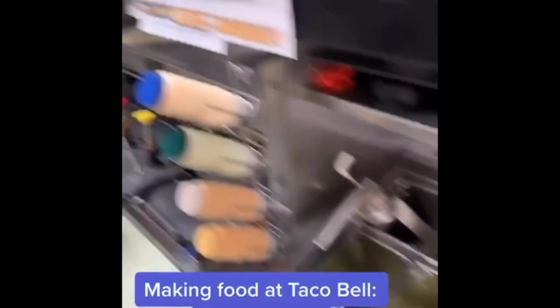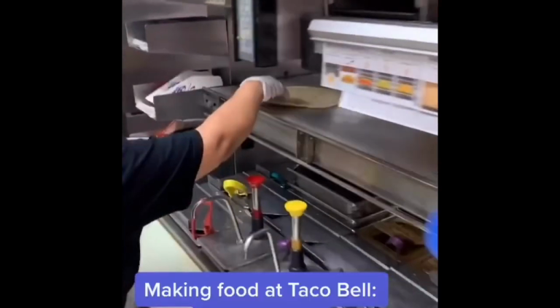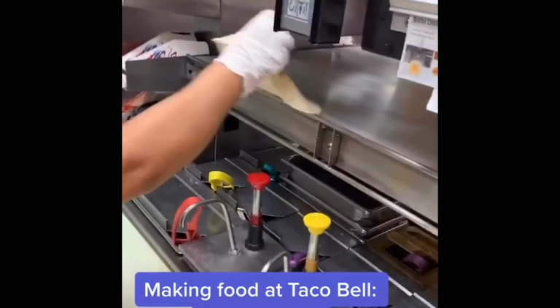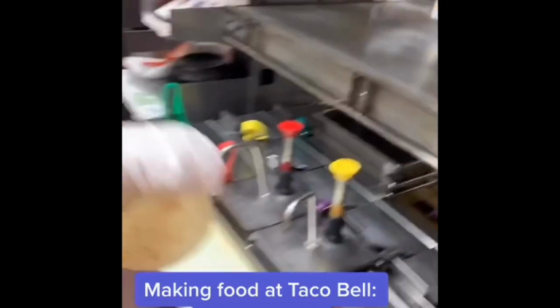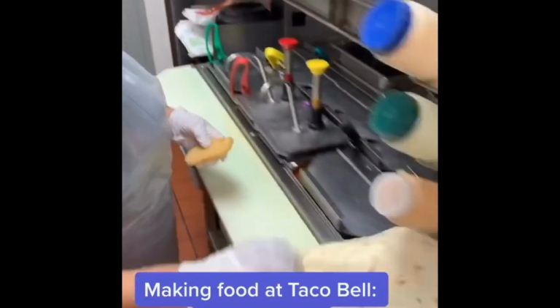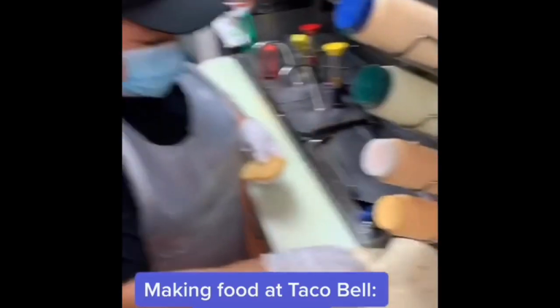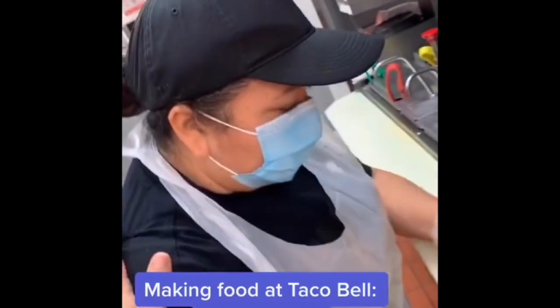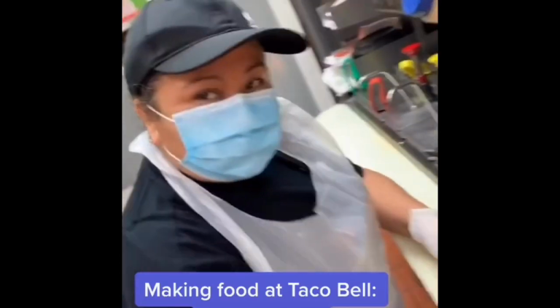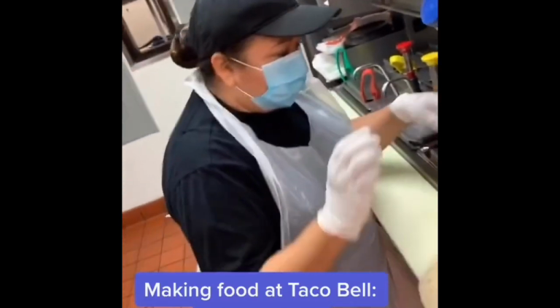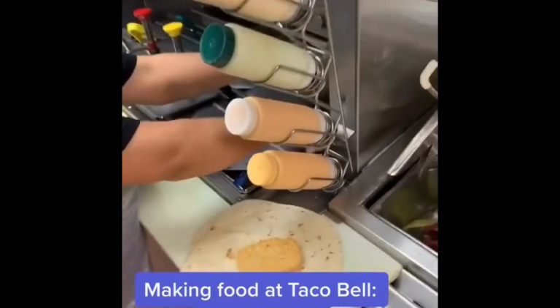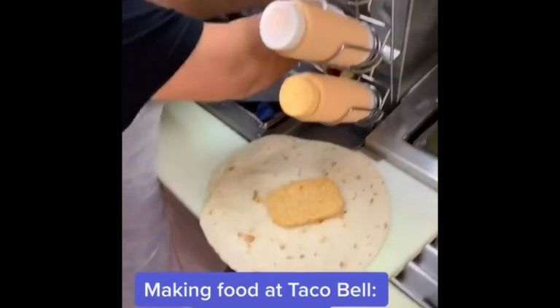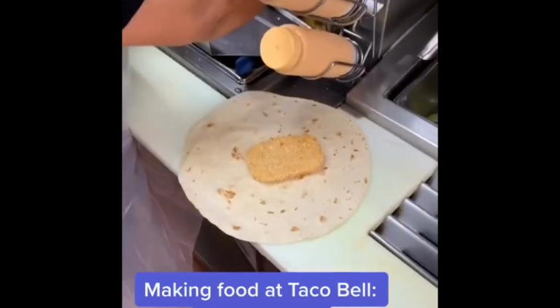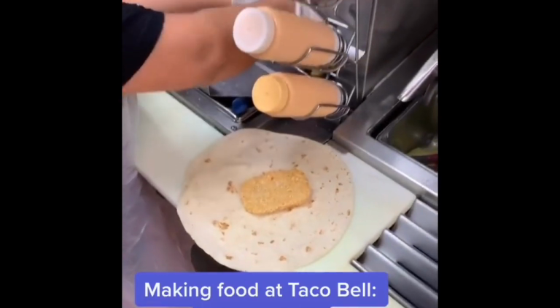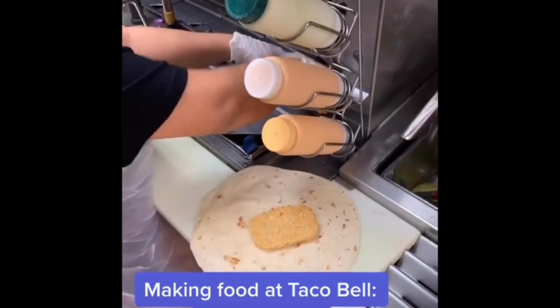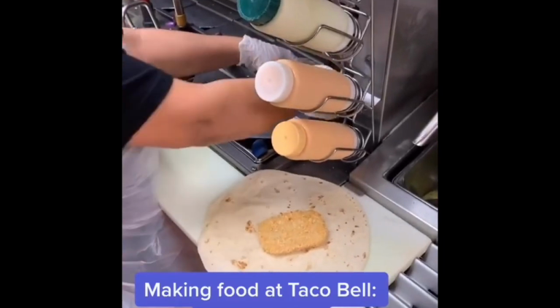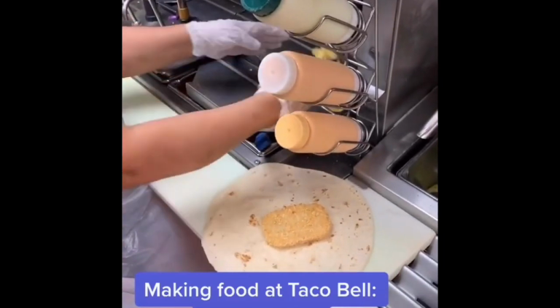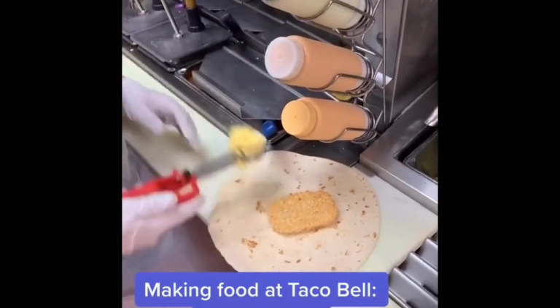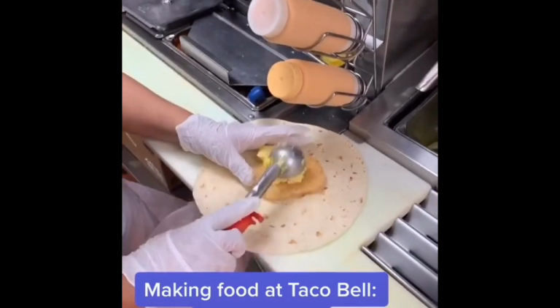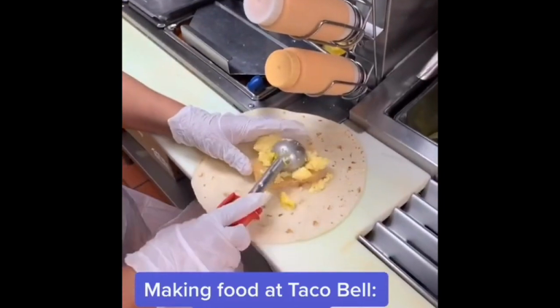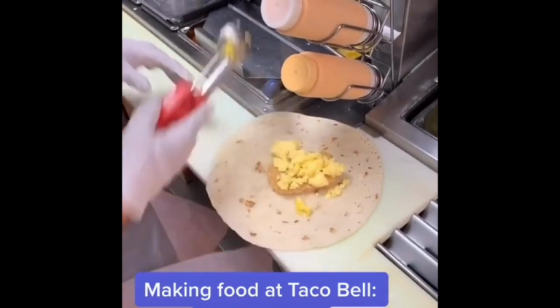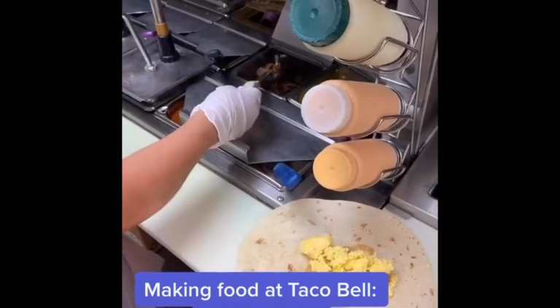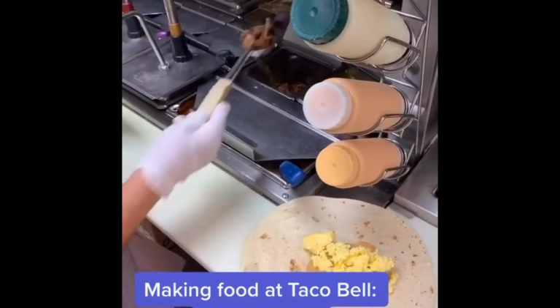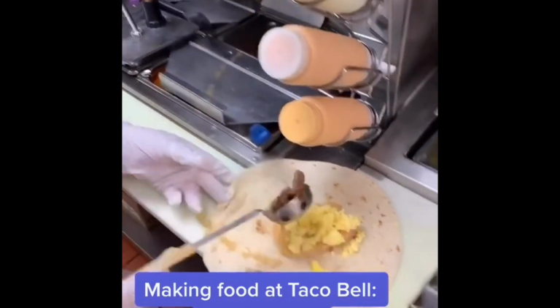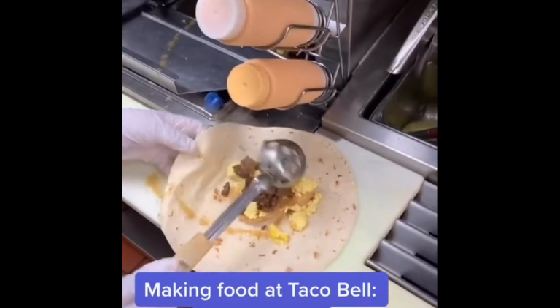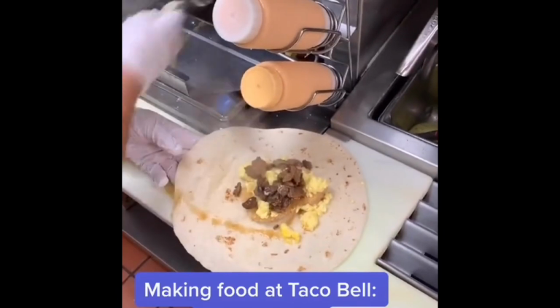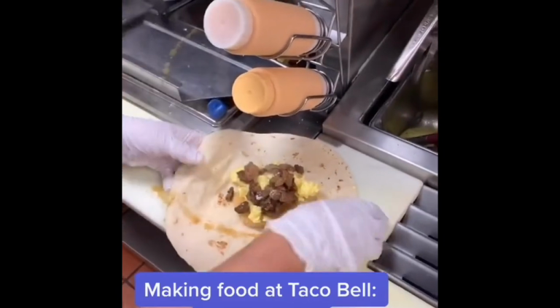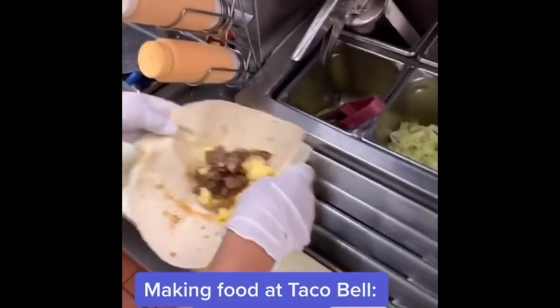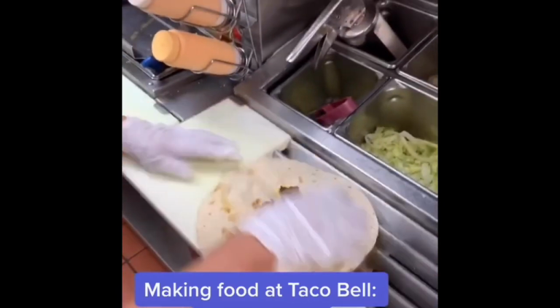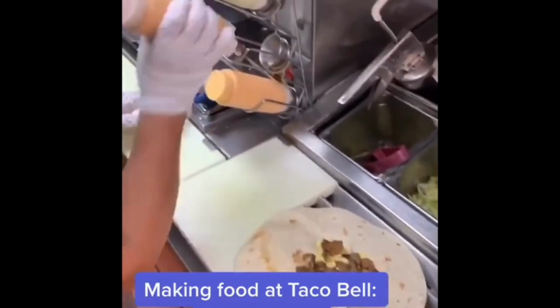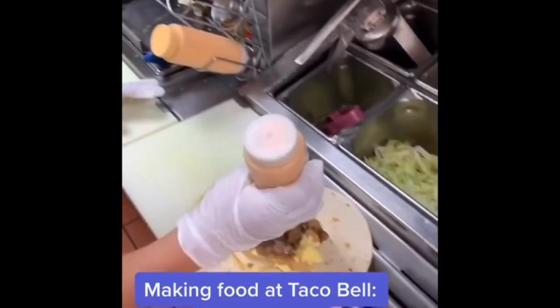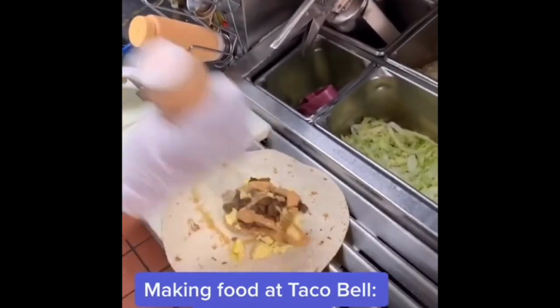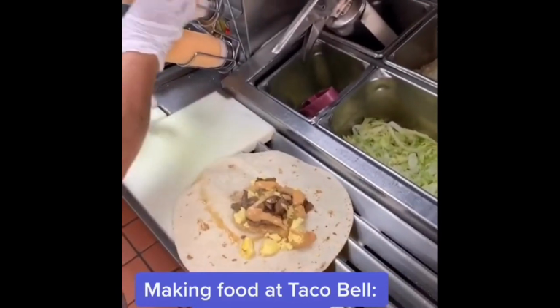We're going to do a Crunchwrap breakfast edition featuring Doña. We've got a hash brown and a heated tortilla. We're going to put a scoop of egg, followed by a scoop of steak — that's the meat I want today — then add a Z of our creamy jalapeño sauce.